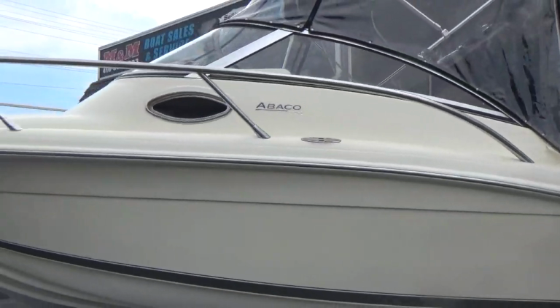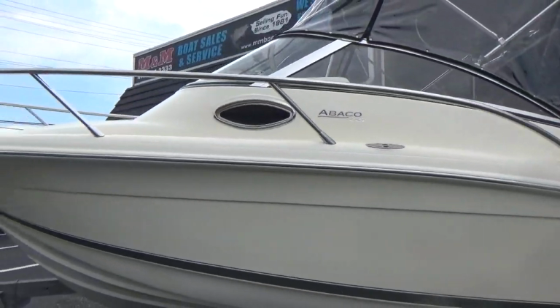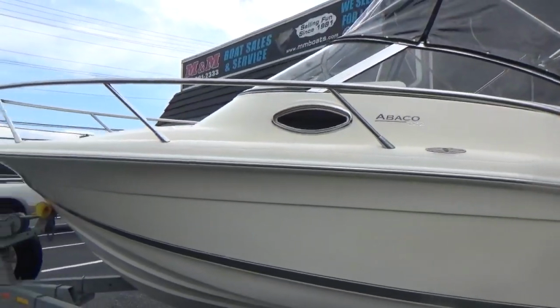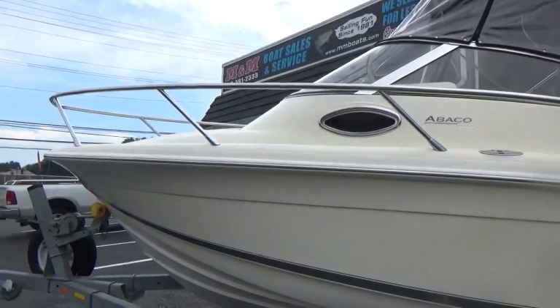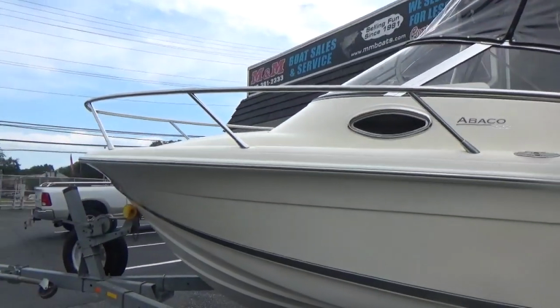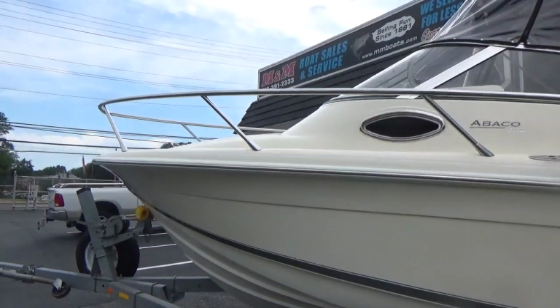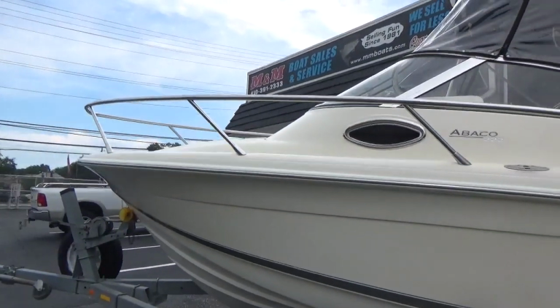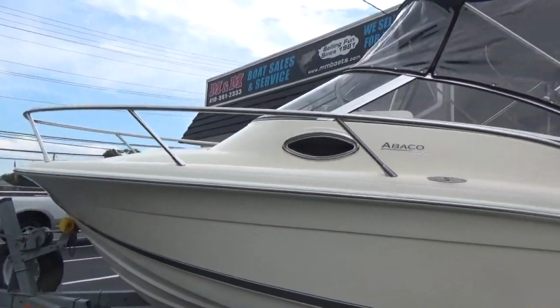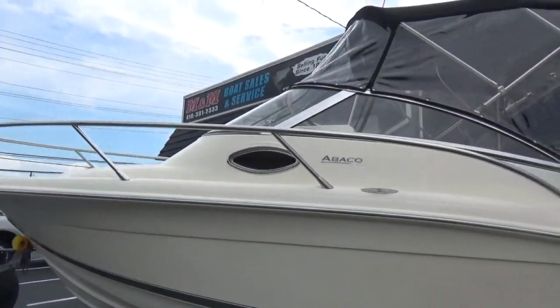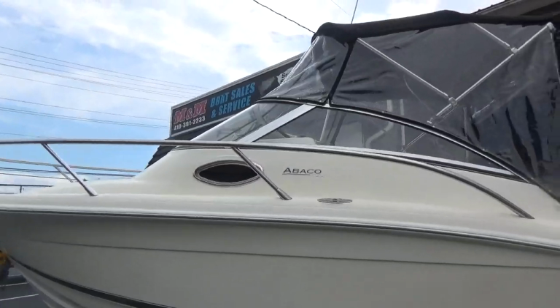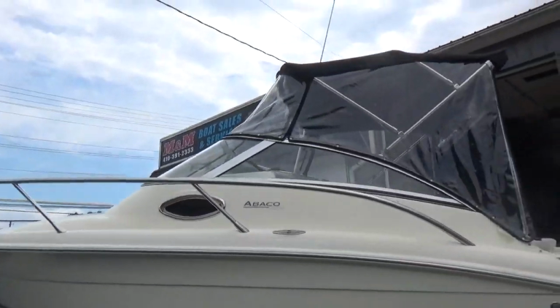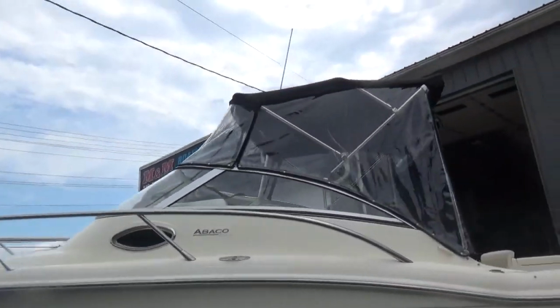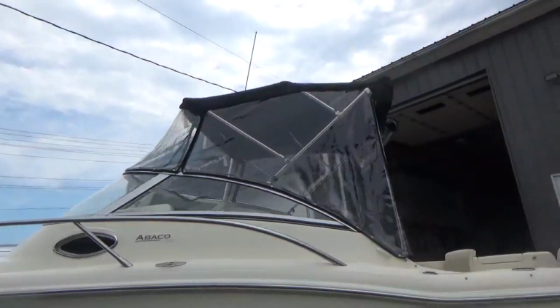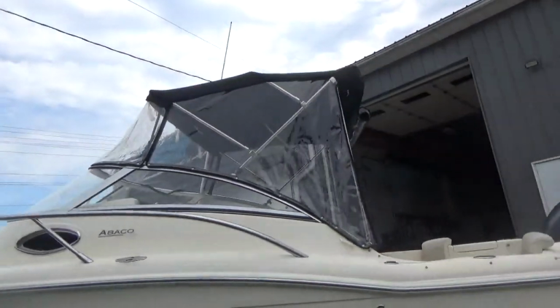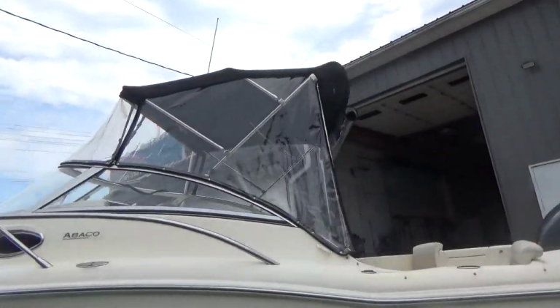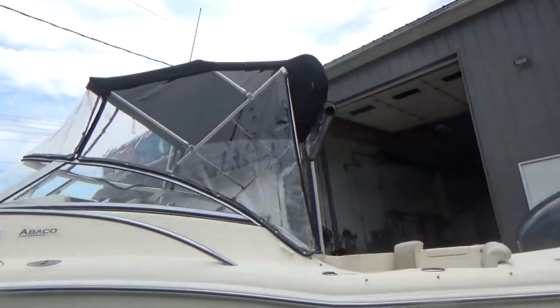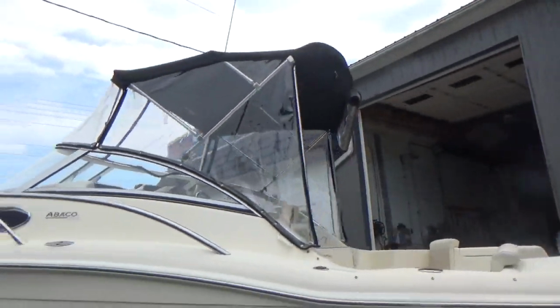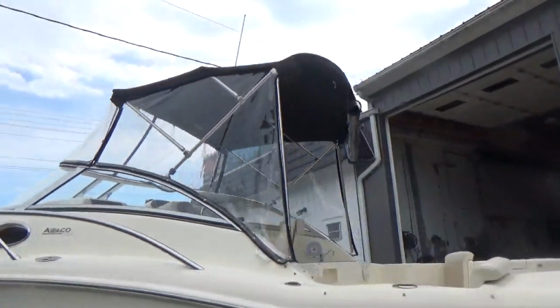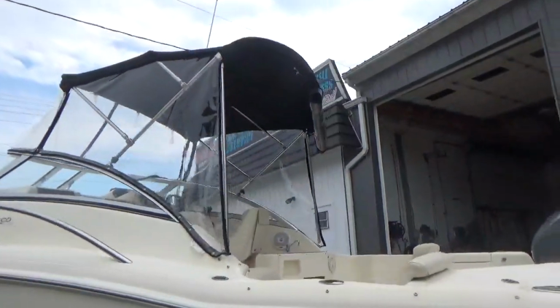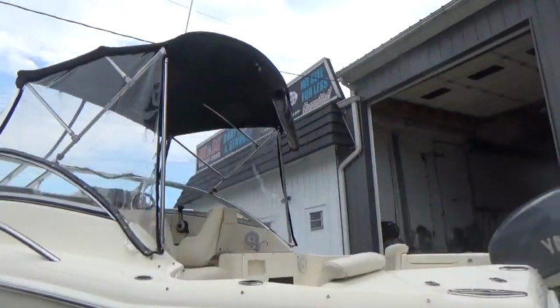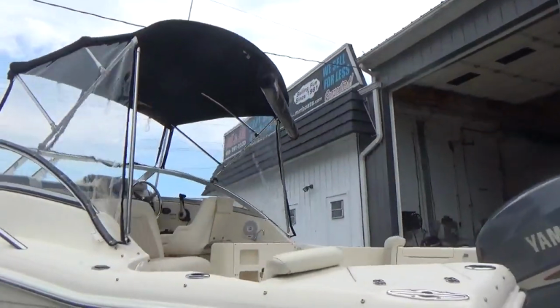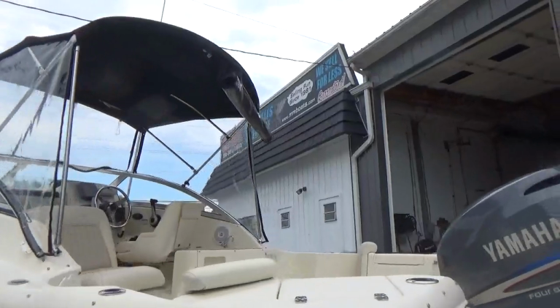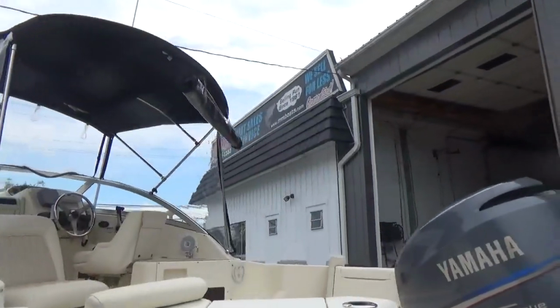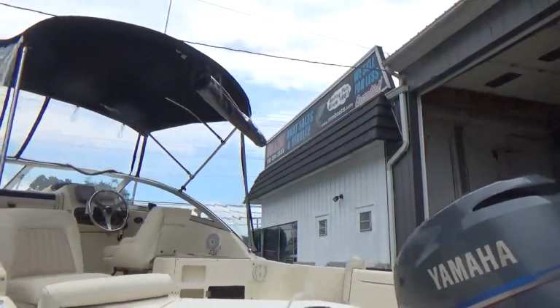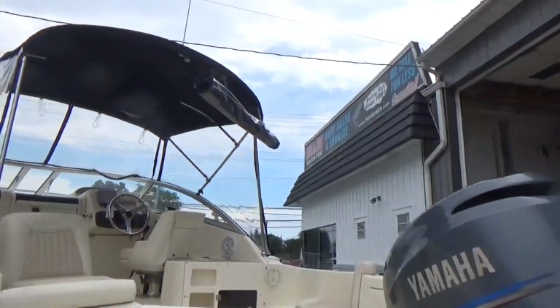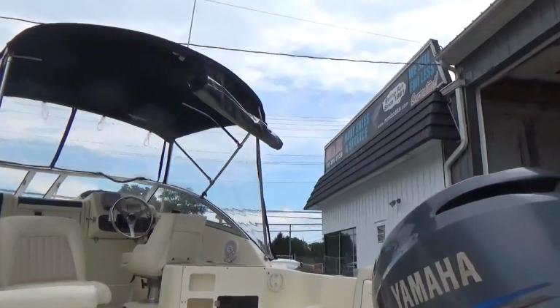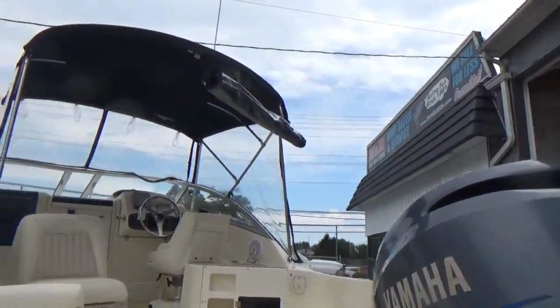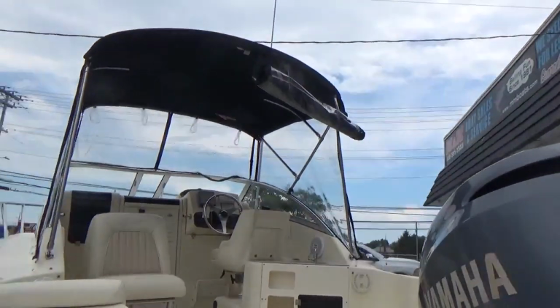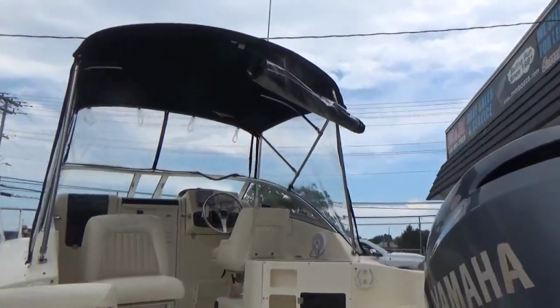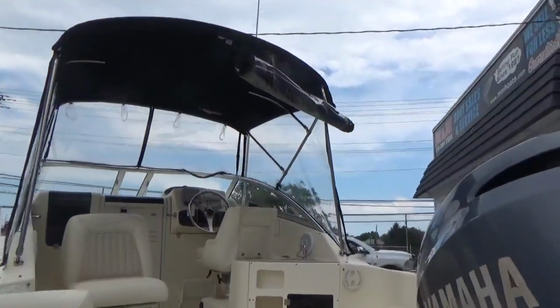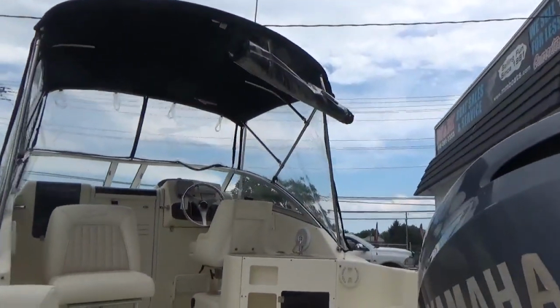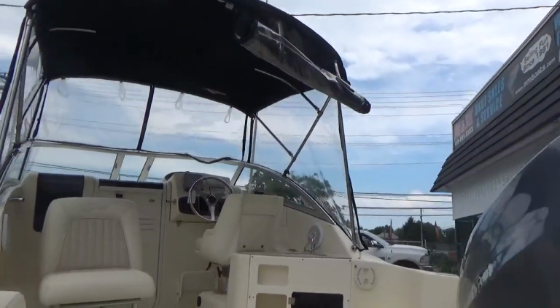There's not a scratch on the boat. The canvas is in excellent condition — it's a full canvas enclosure — and it also comes with a cockpit cover as well.